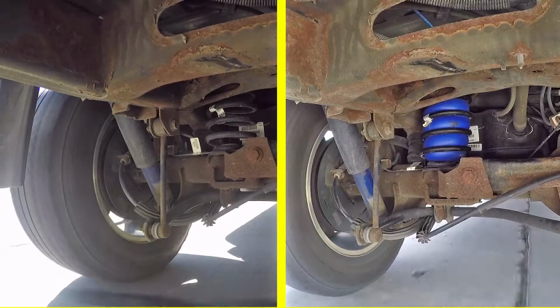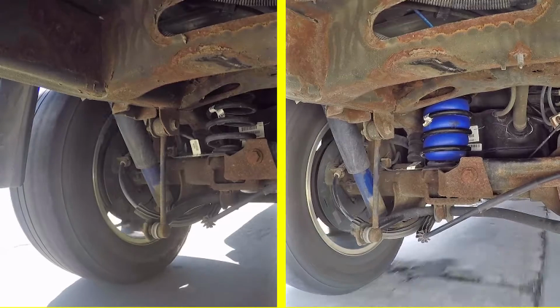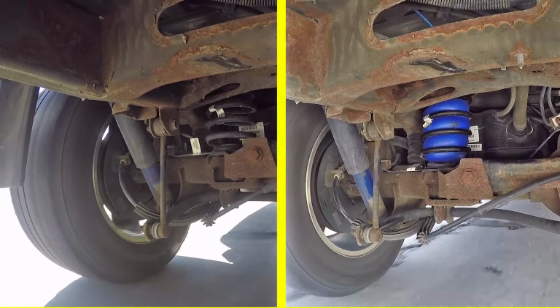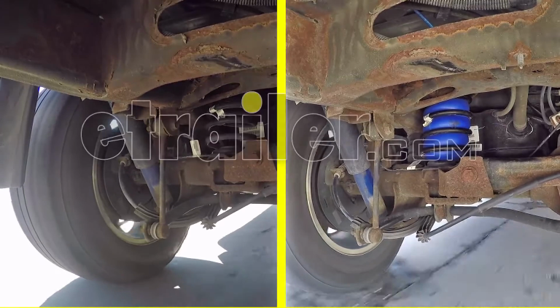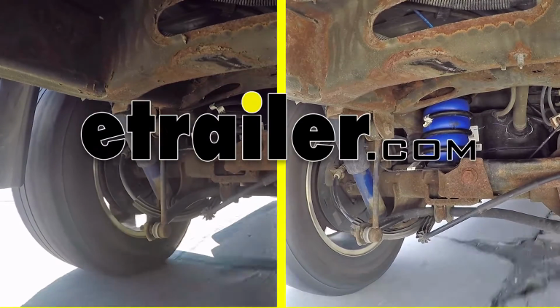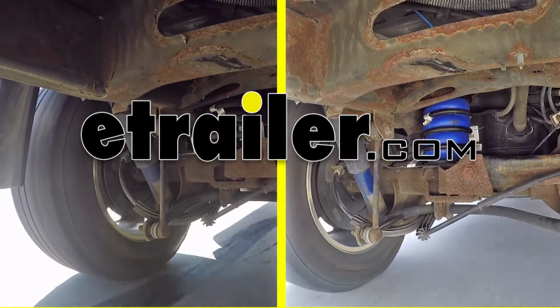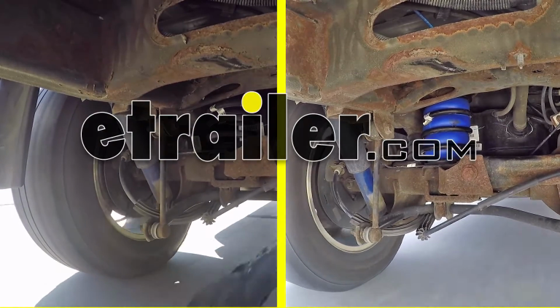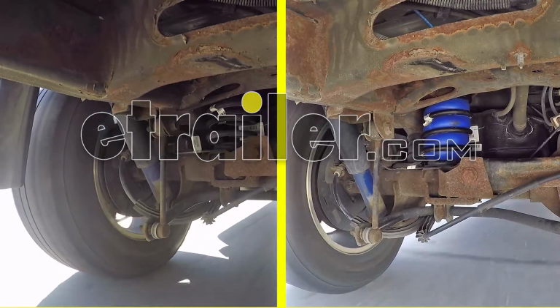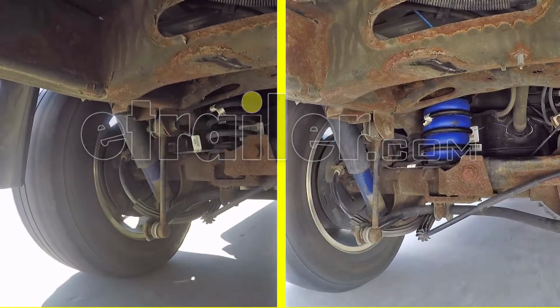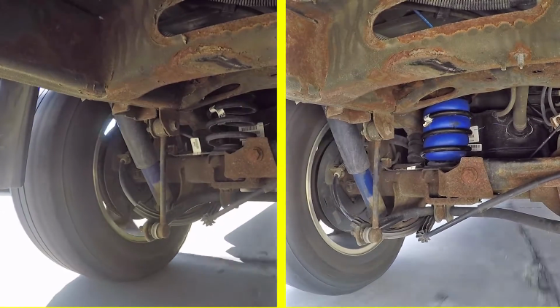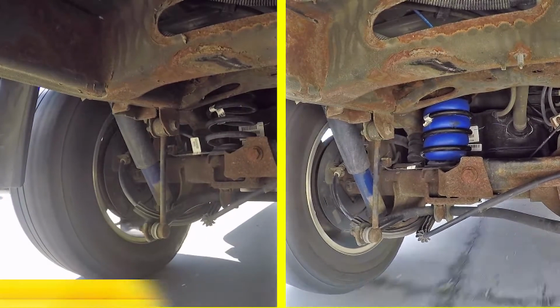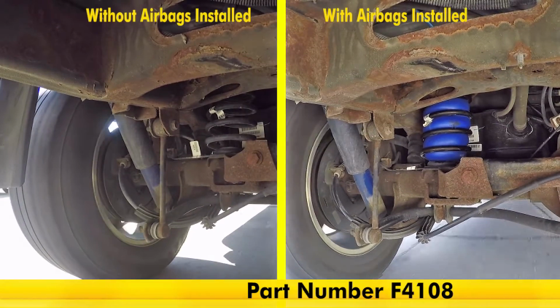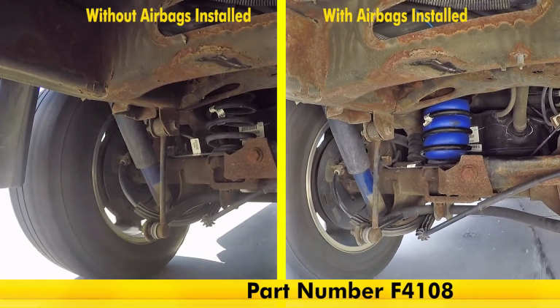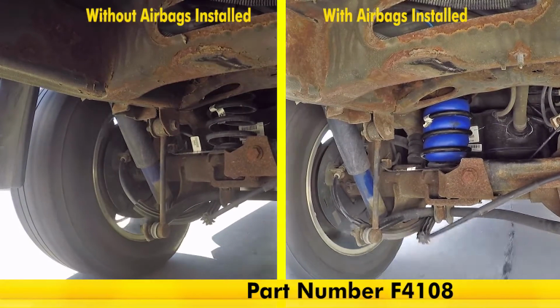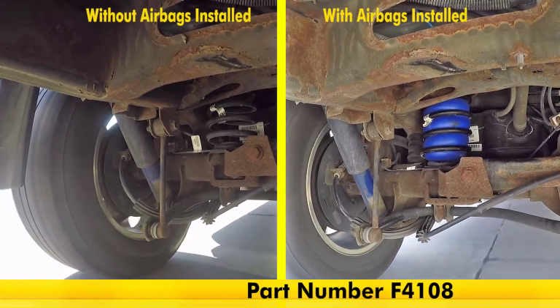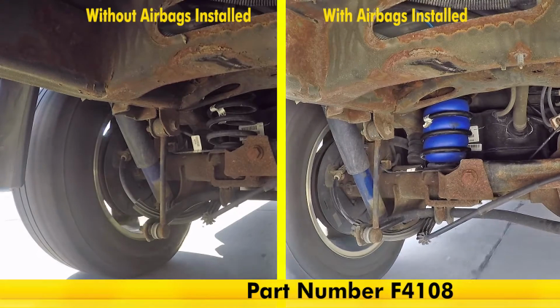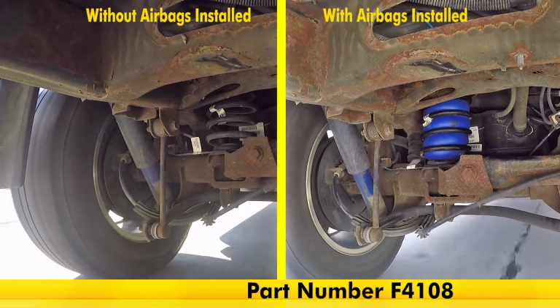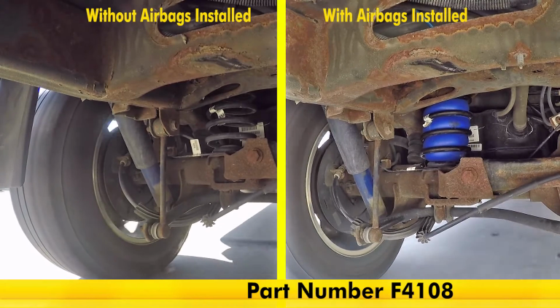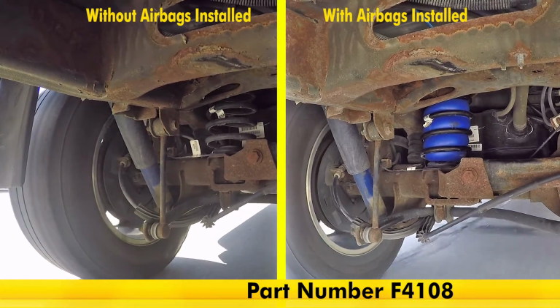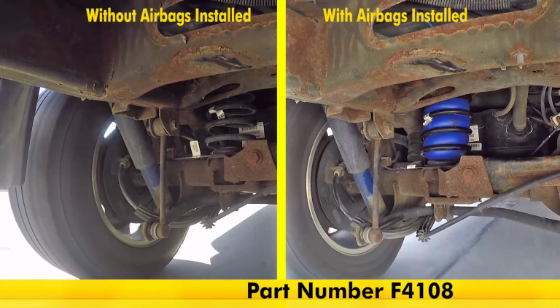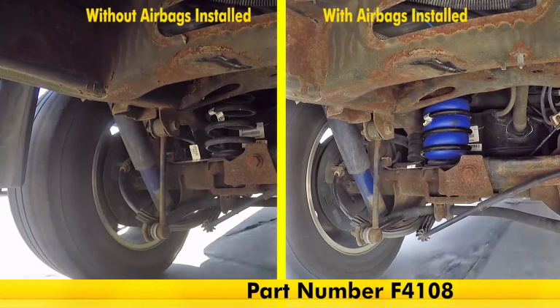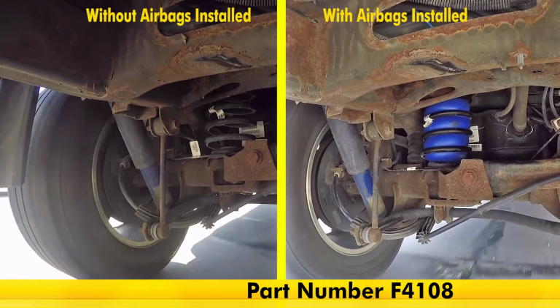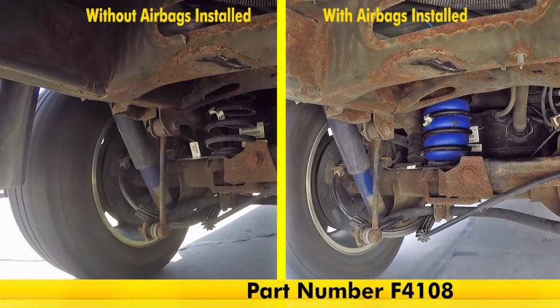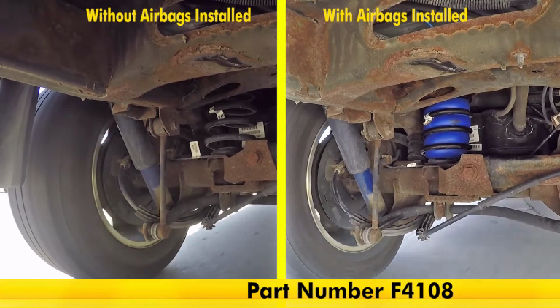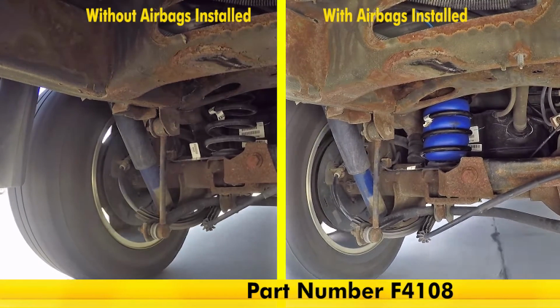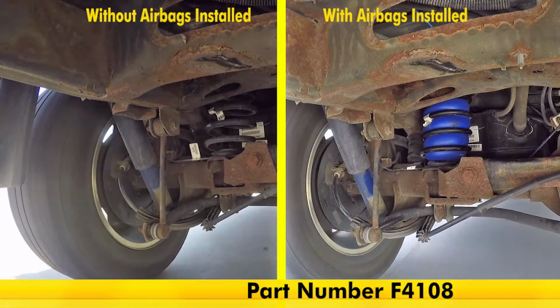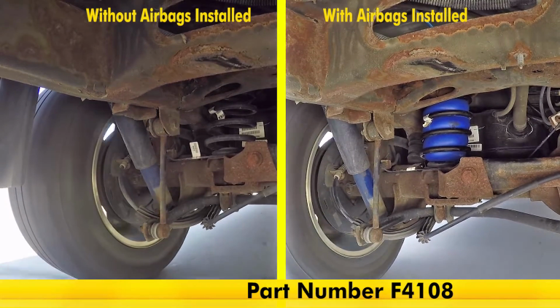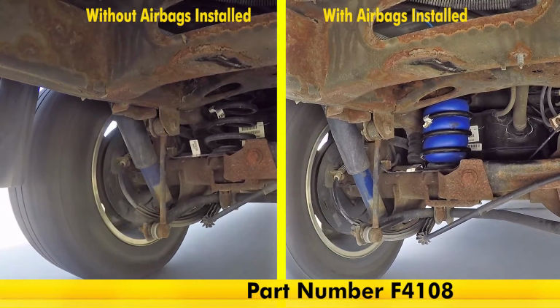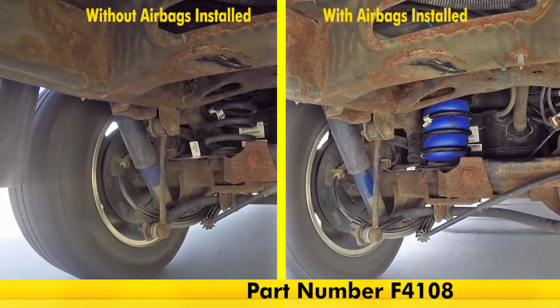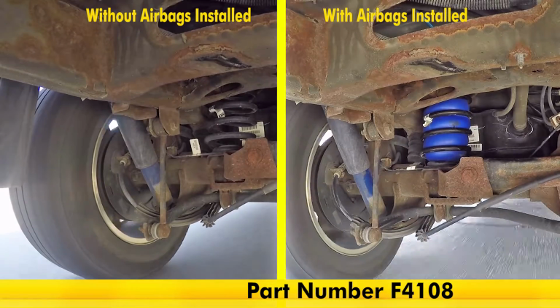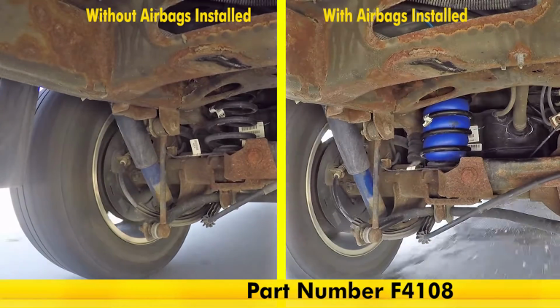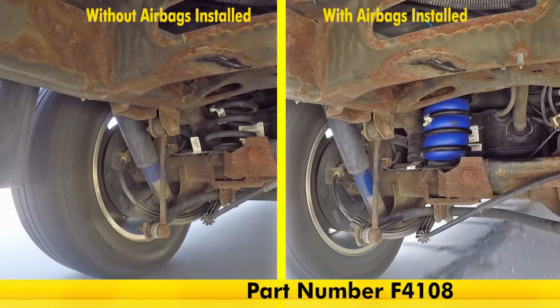And now we'll take our airbags out on our test course. On the left side of the screen, you'll notice the vehicle without the airbags installed. And on the right side of the screen, you'll notice the vehicle with the airbags installed.